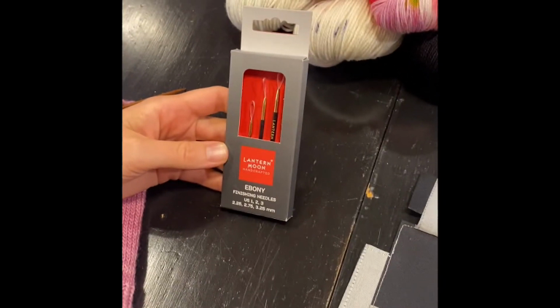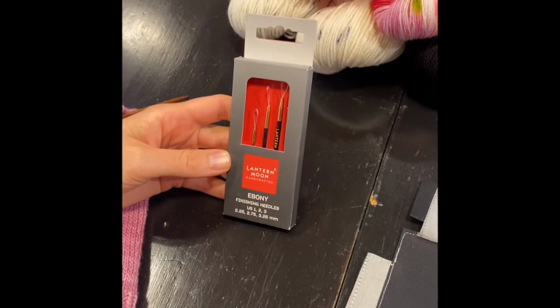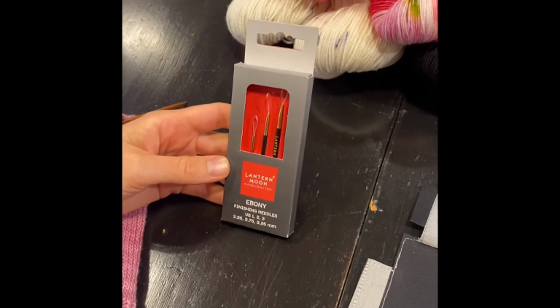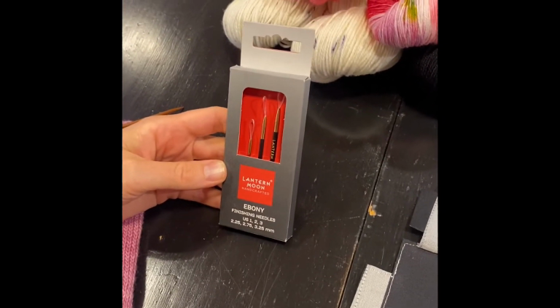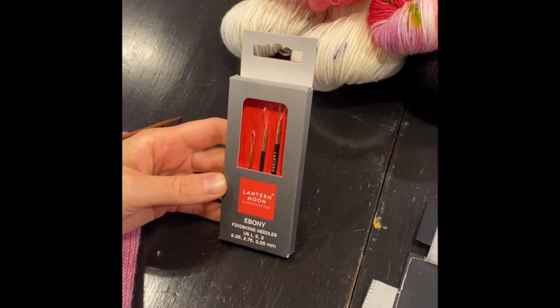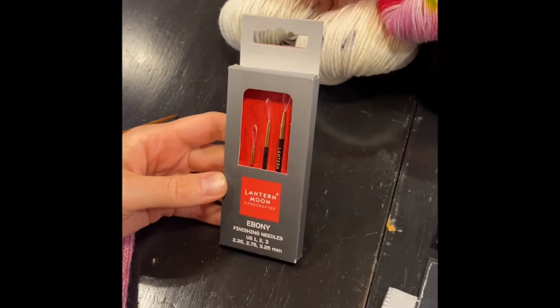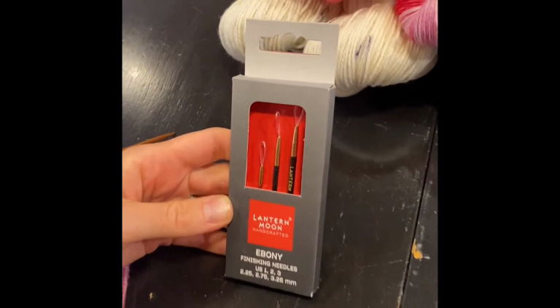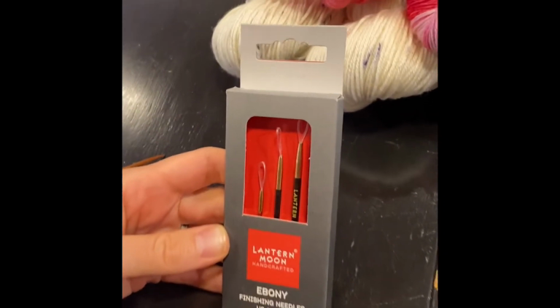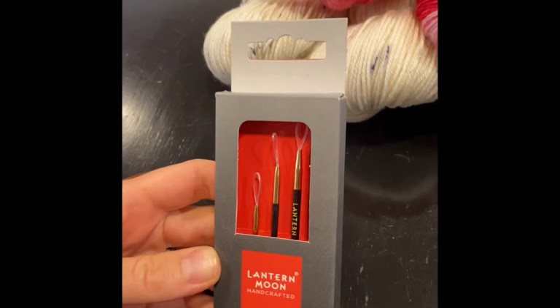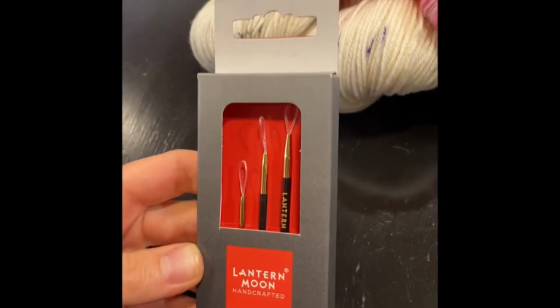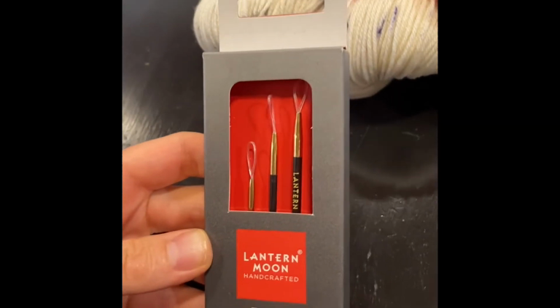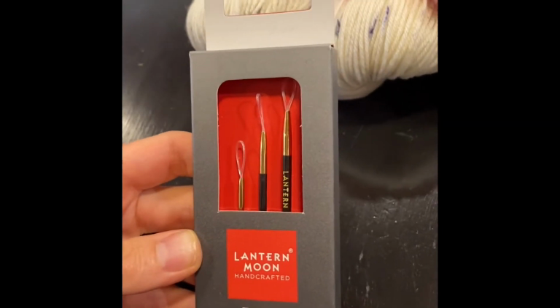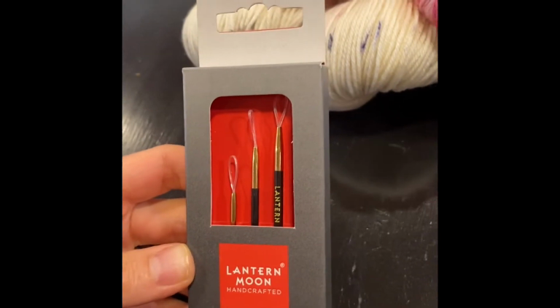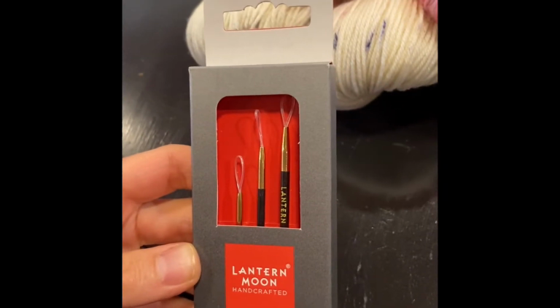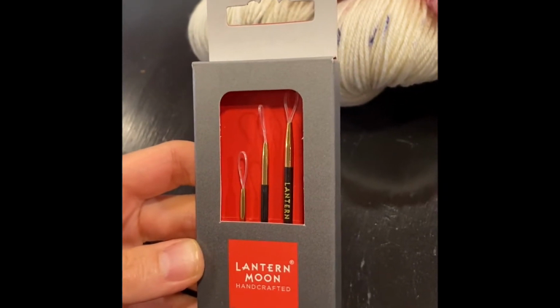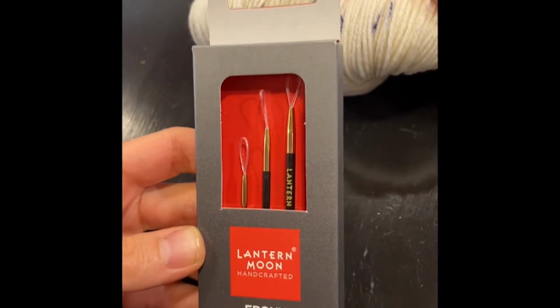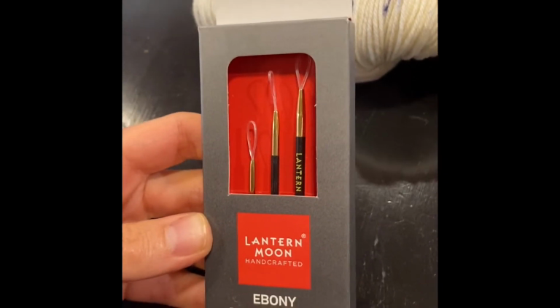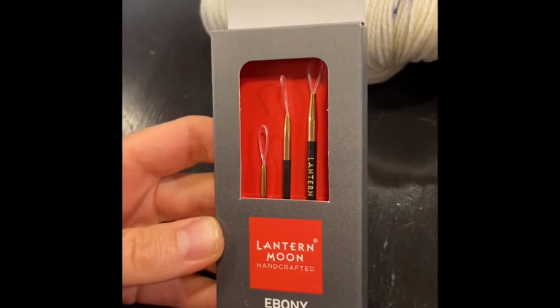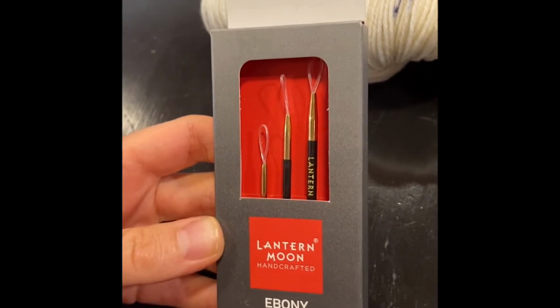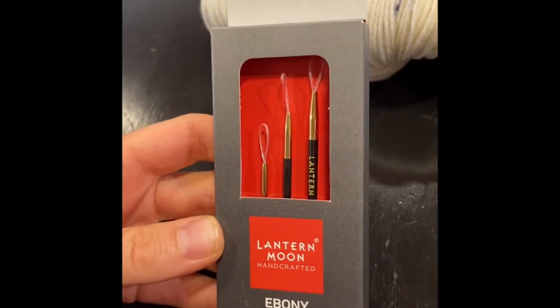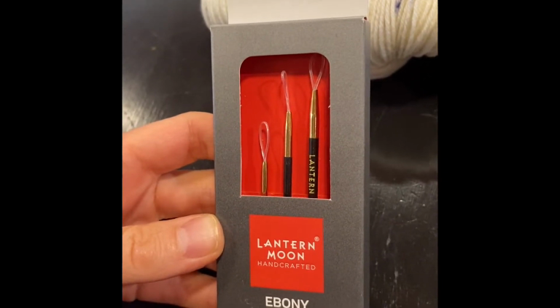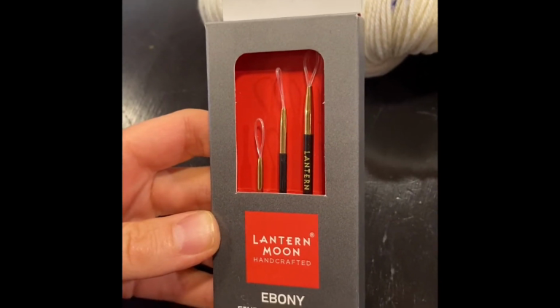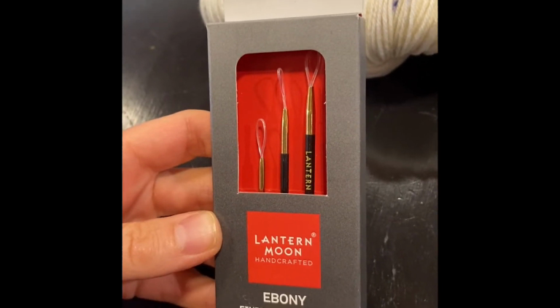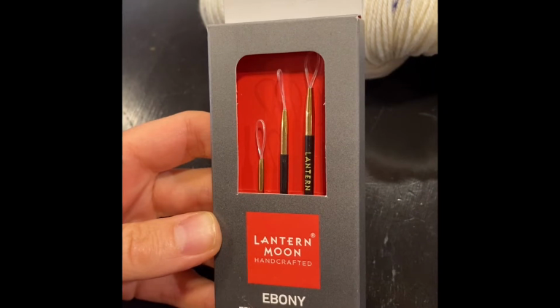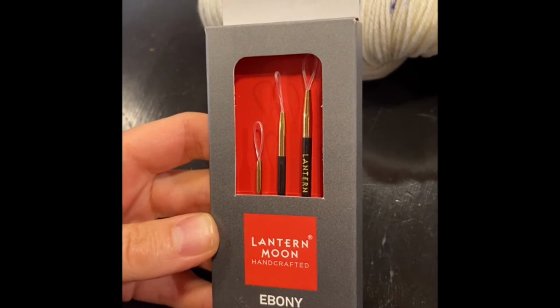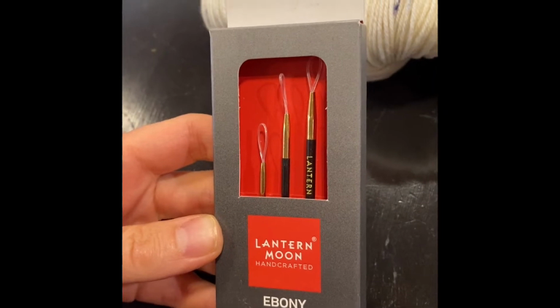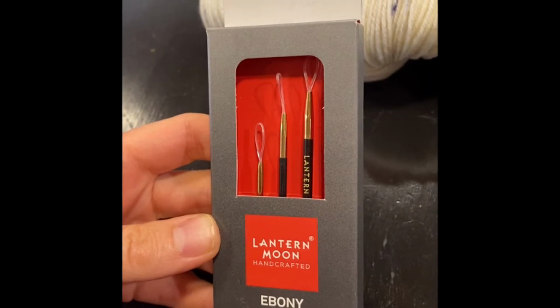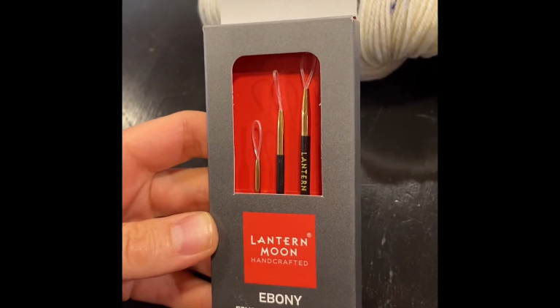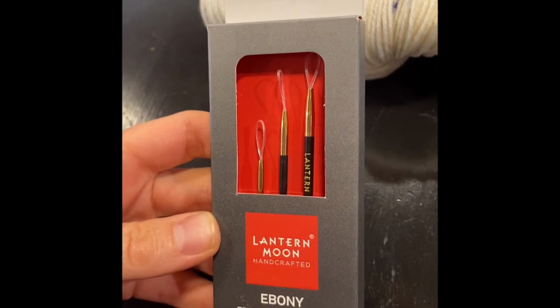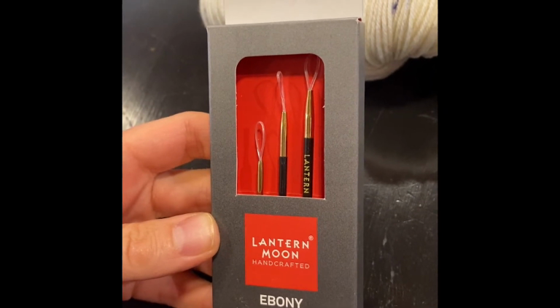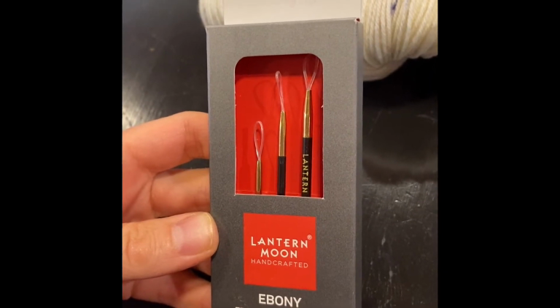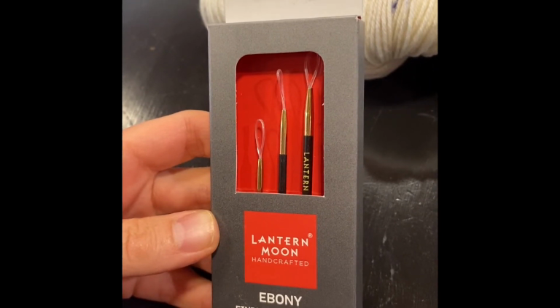Hi, I'm here today to show you our new product from Lantern Moon, their ebony finishing needles. They come three needles to a pack in size US 1, 2, and 3.